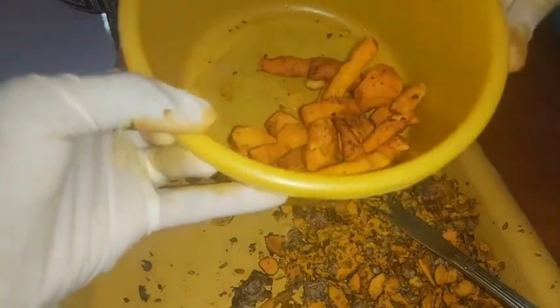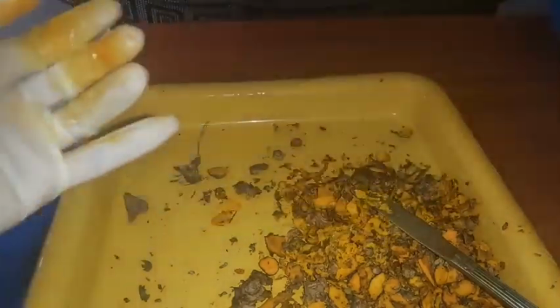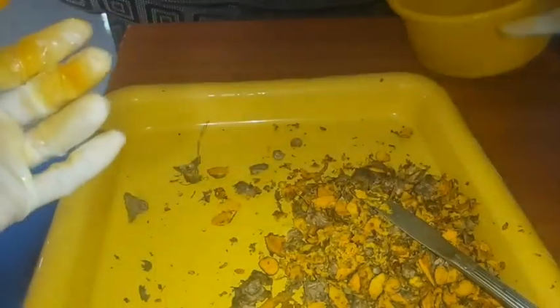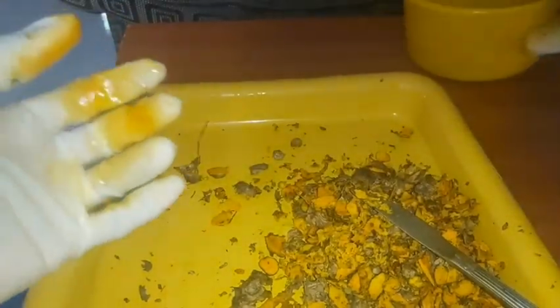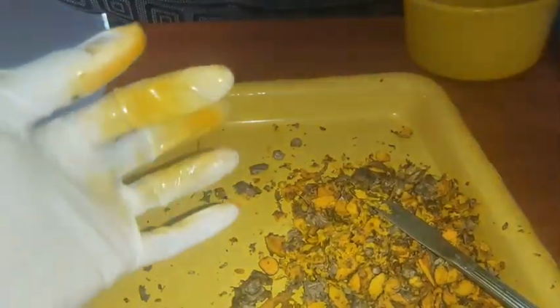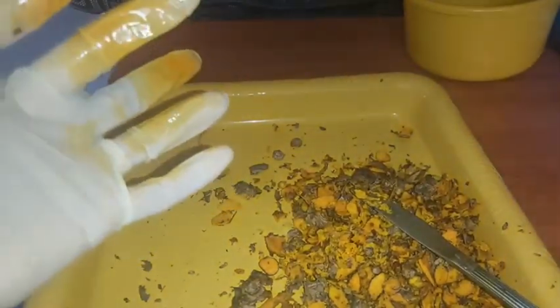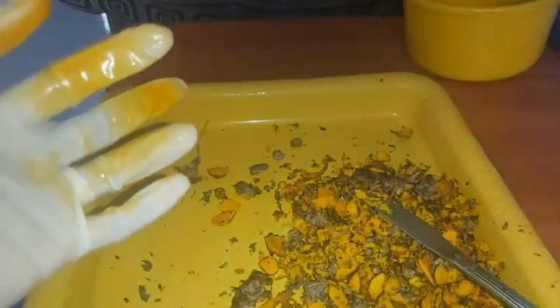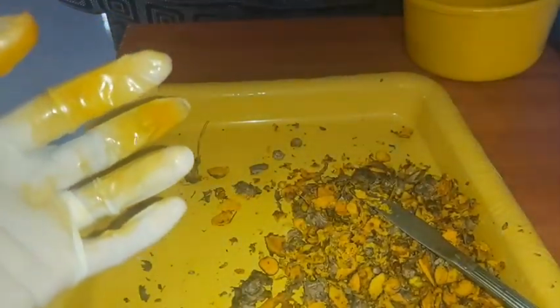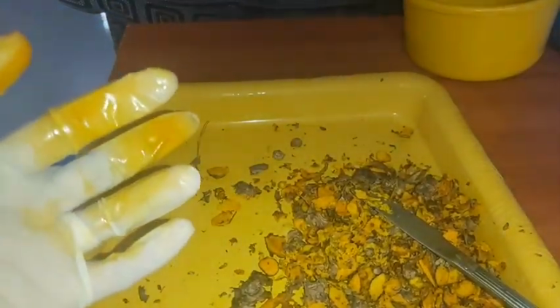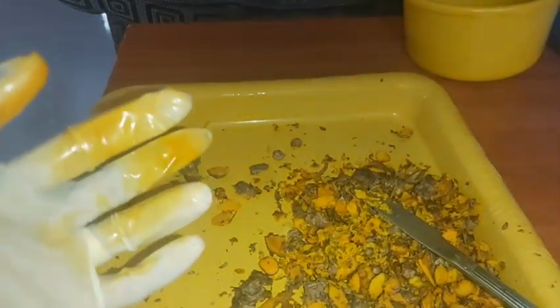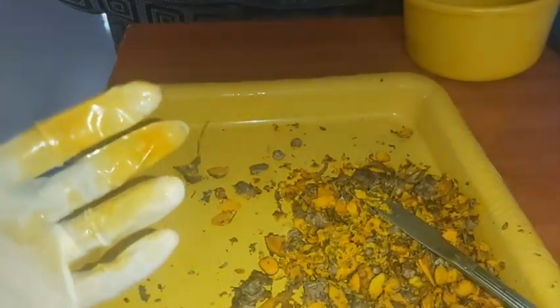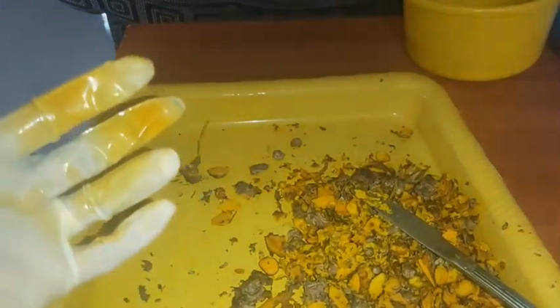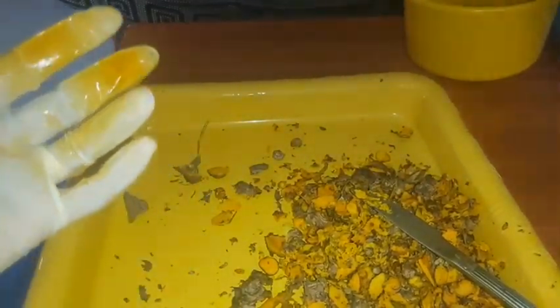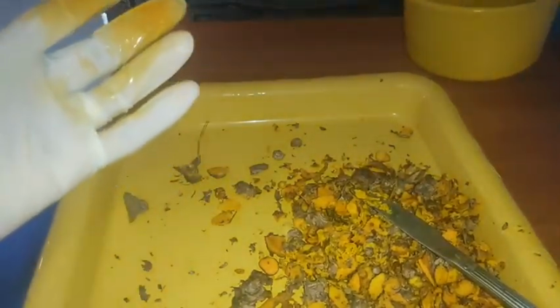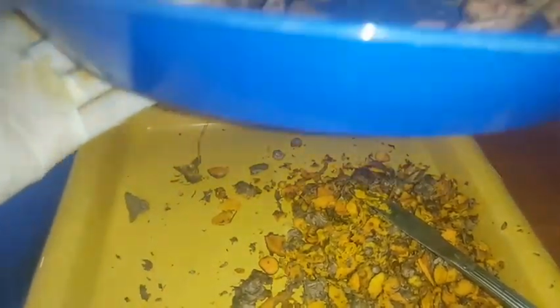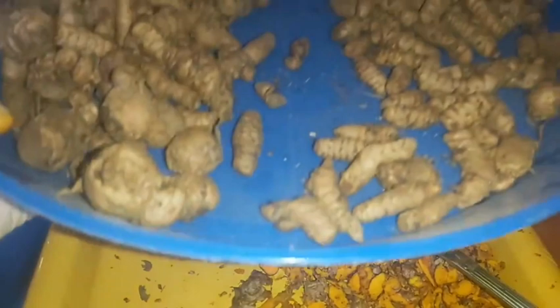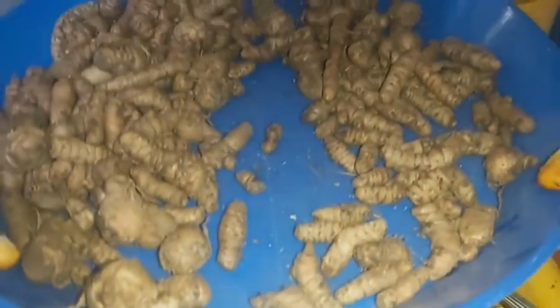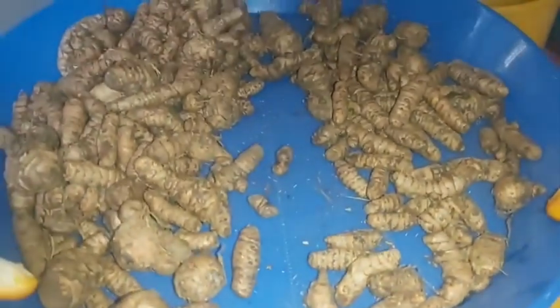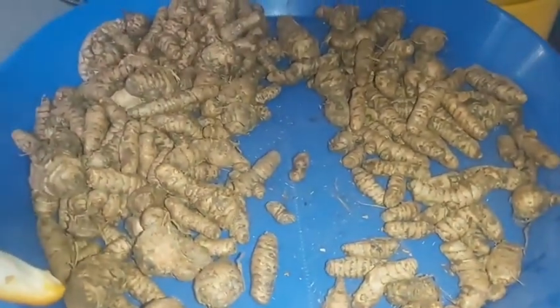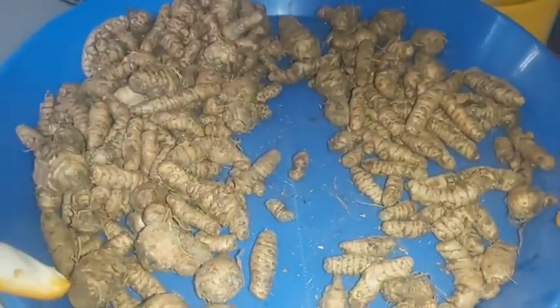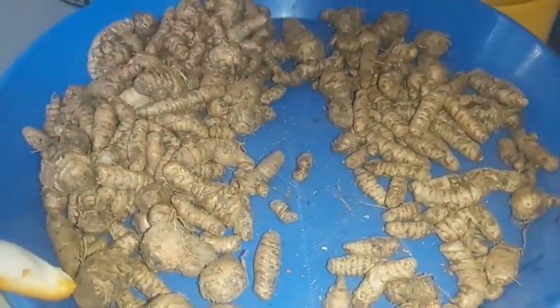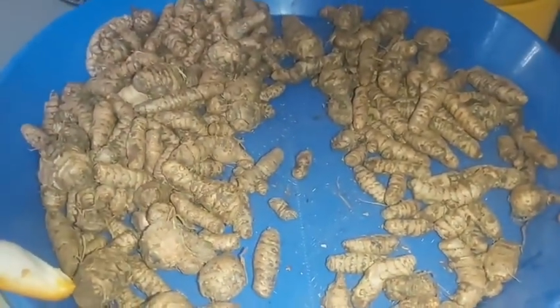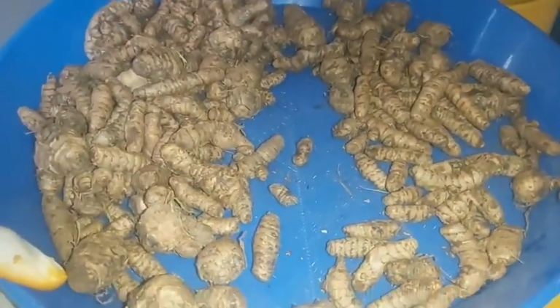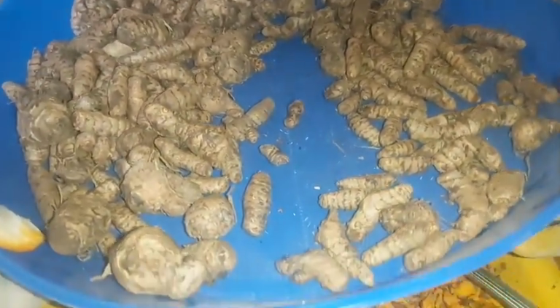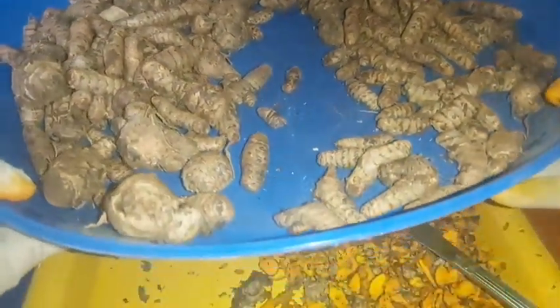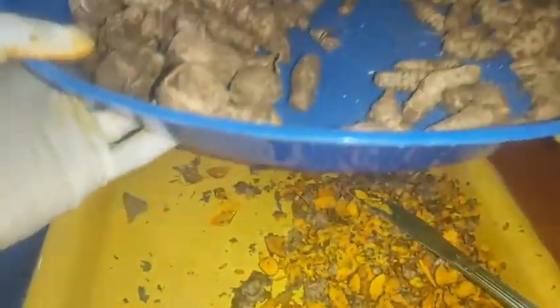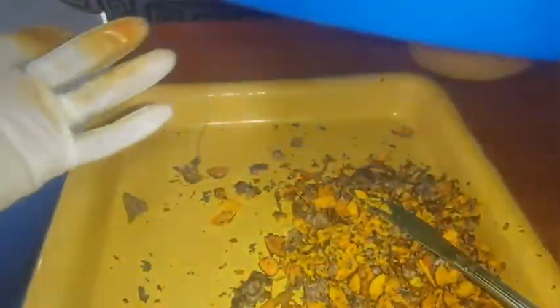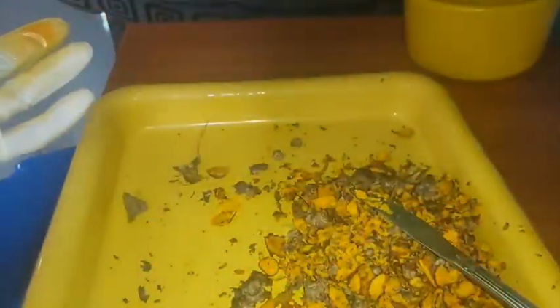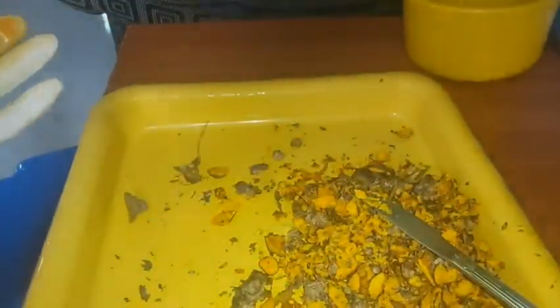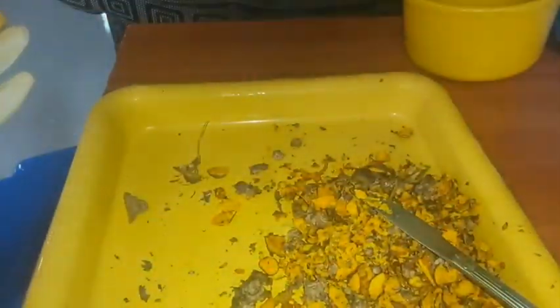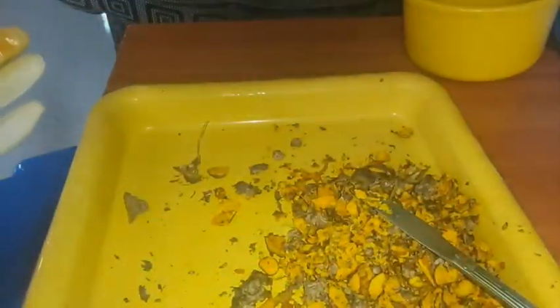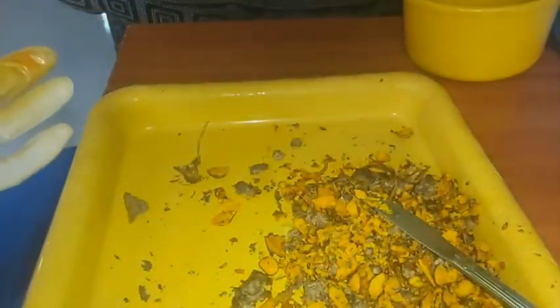So I'm going to do that for all of the turmeric I have, which is this quantity, and when I'm done I'll show you the next thing to do.